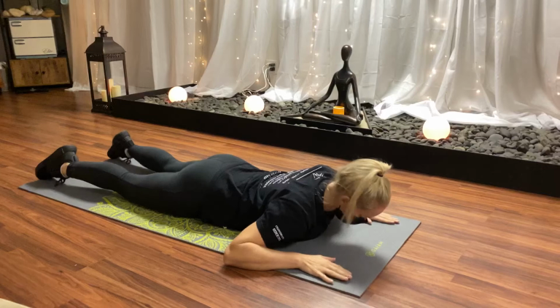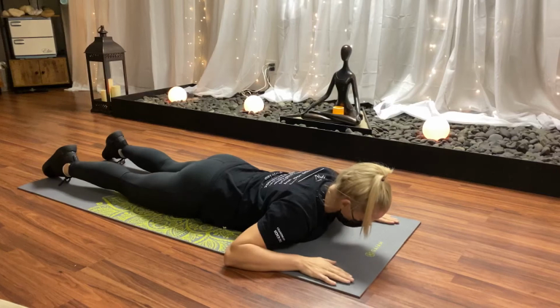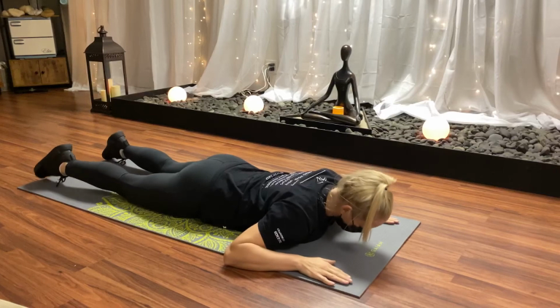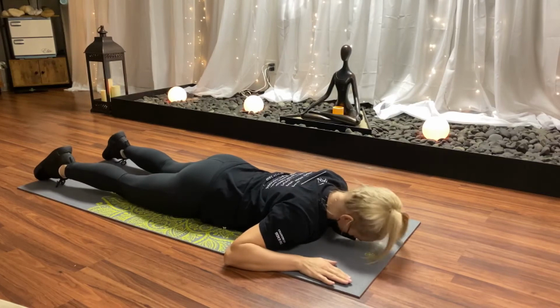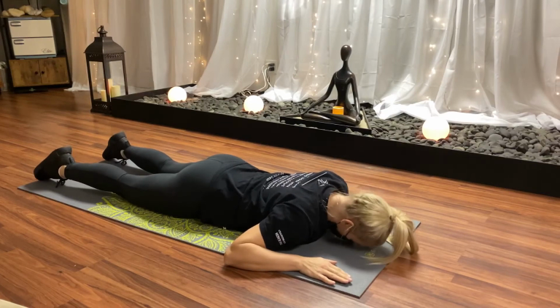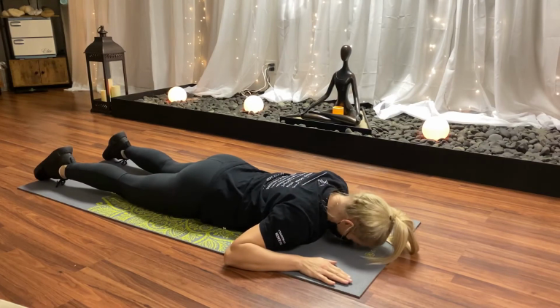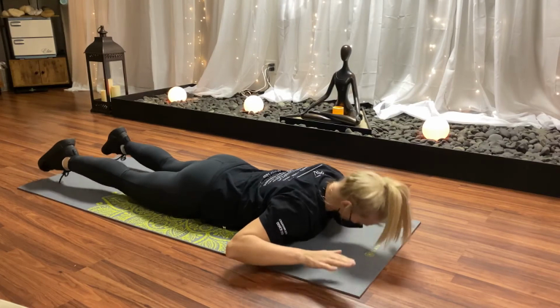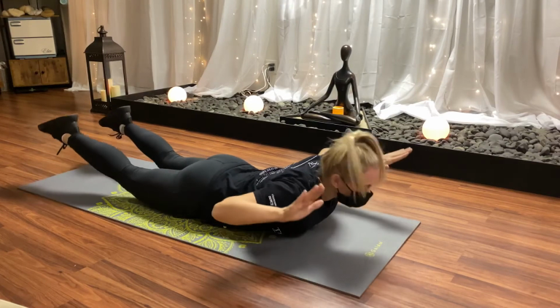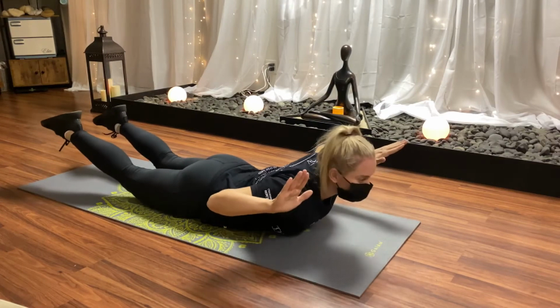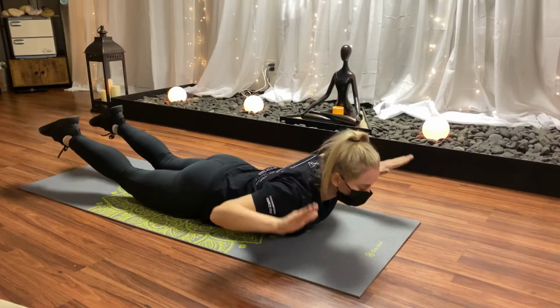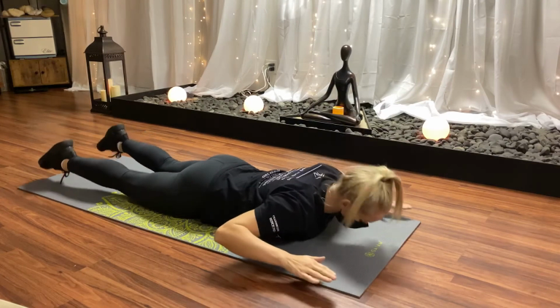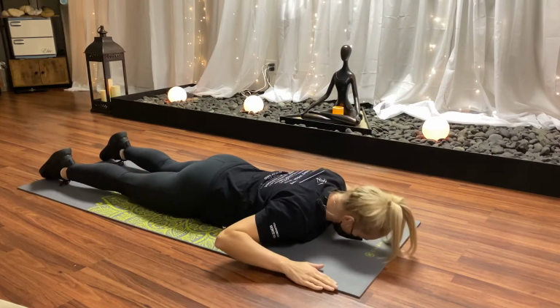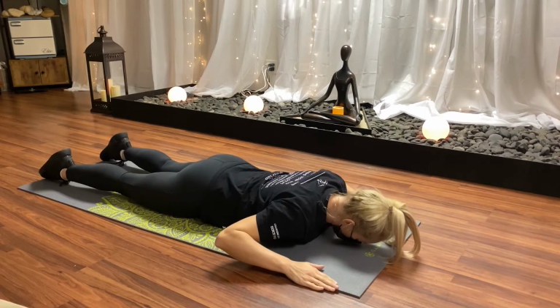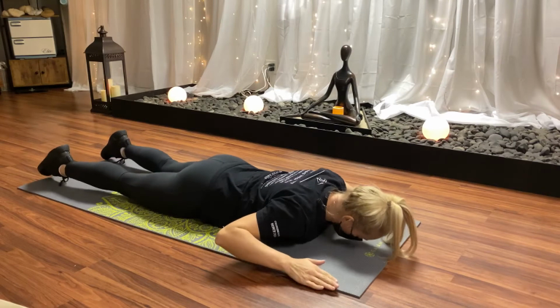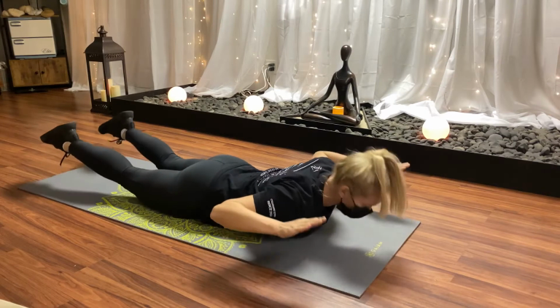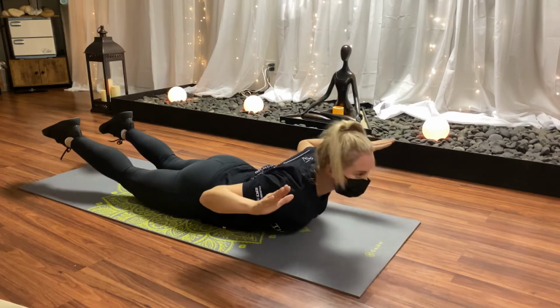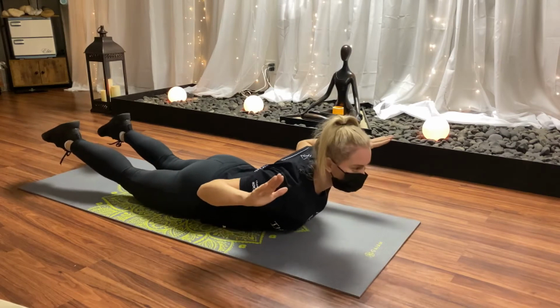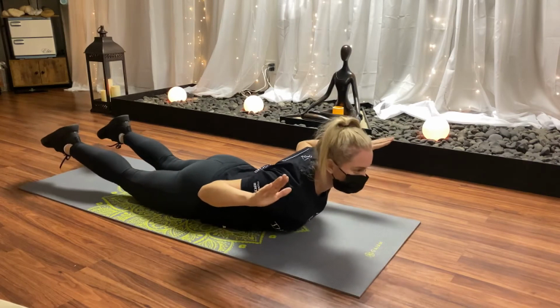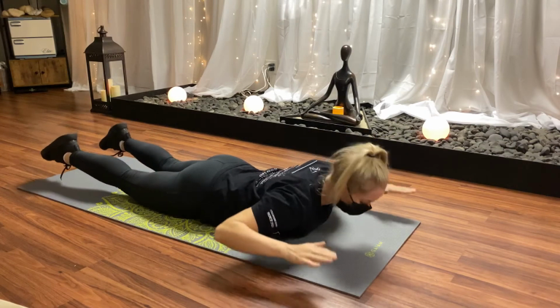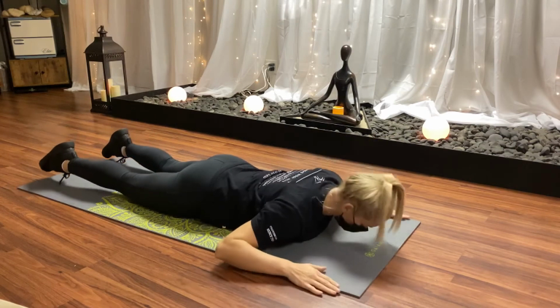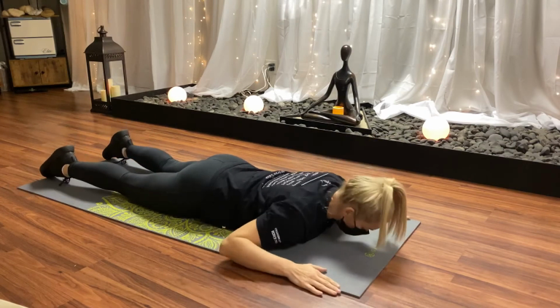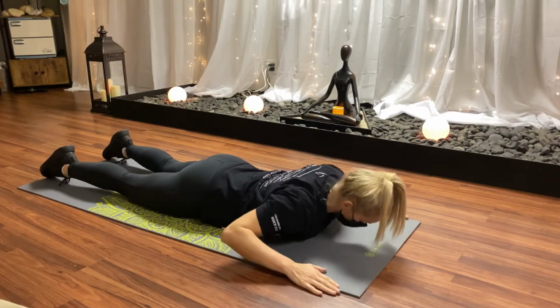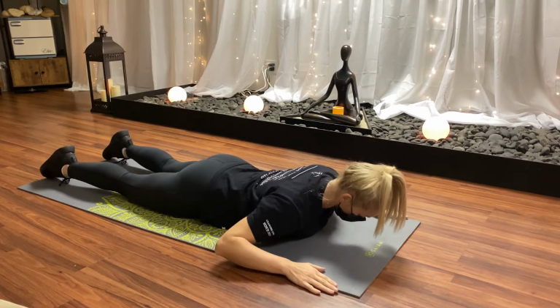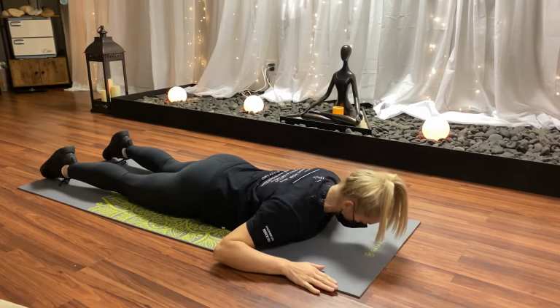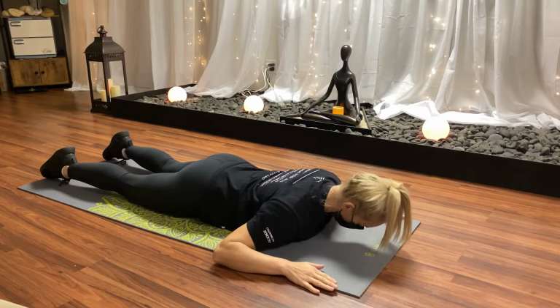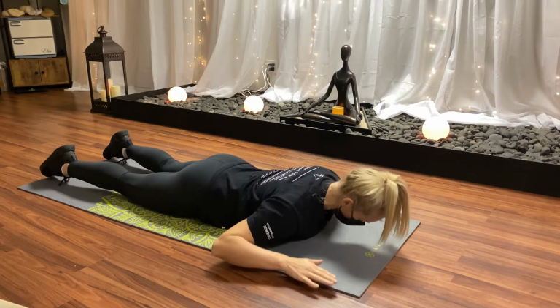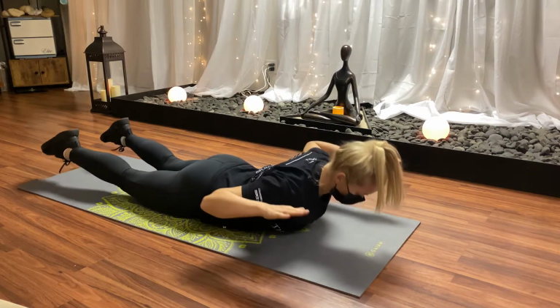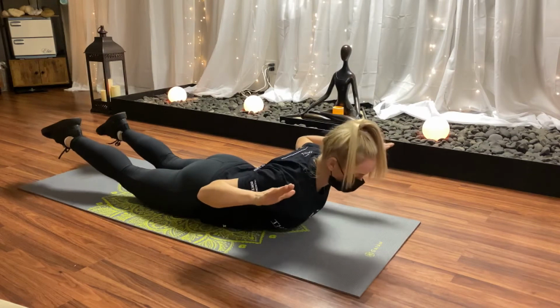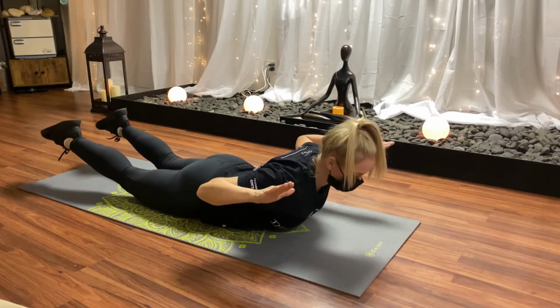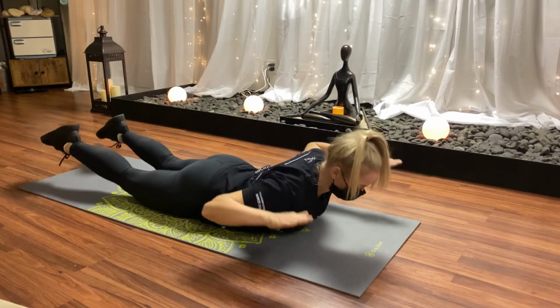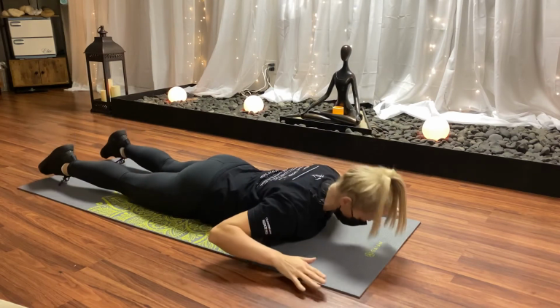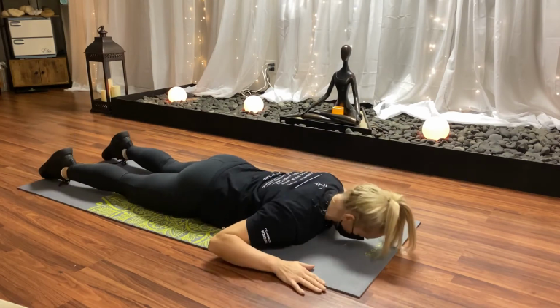Let's strengthen our posterior chain muscles. I'm going to bring your head up with this, draw your elbows up, traps stay down, and squeeze your shoulder blades together.